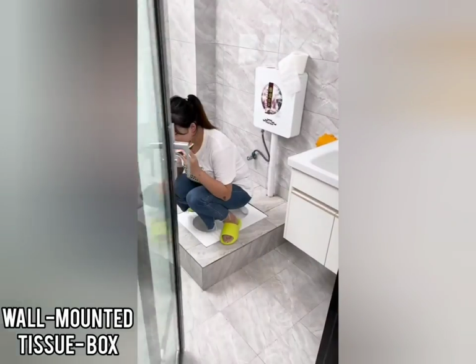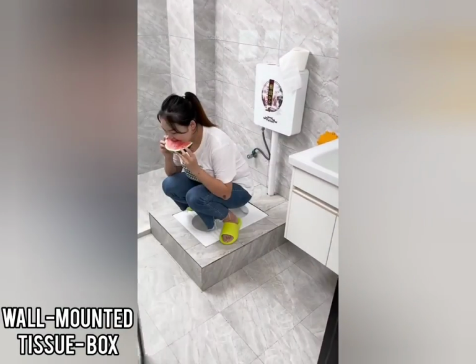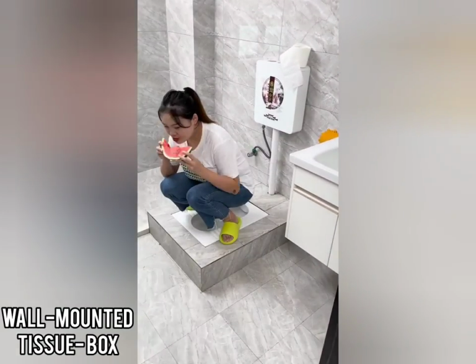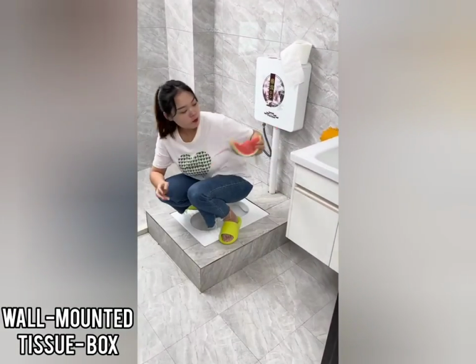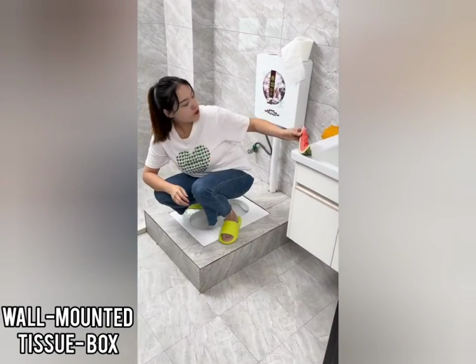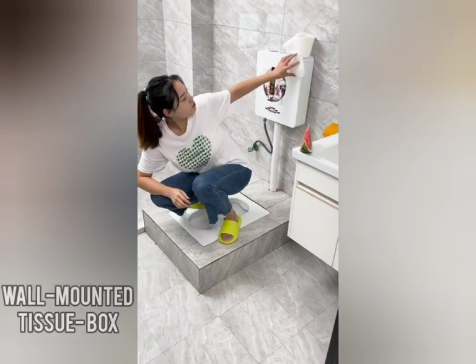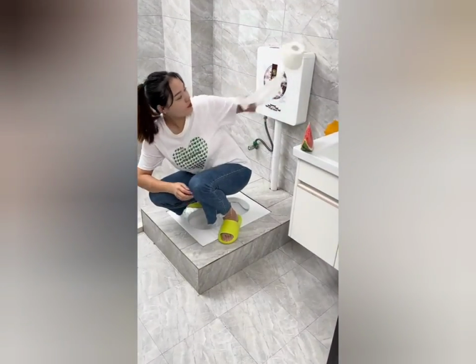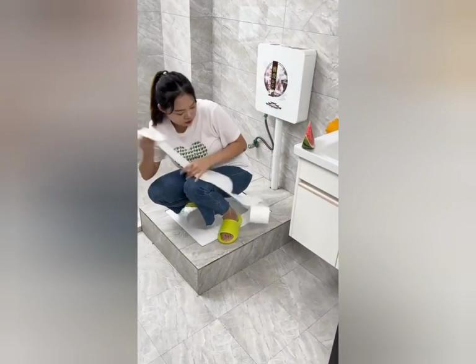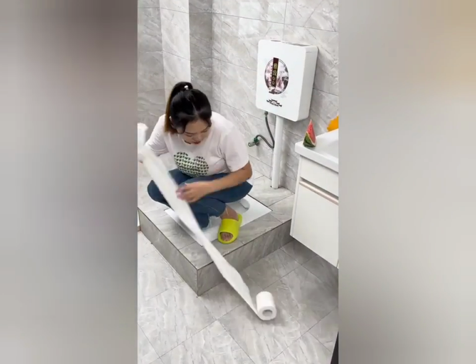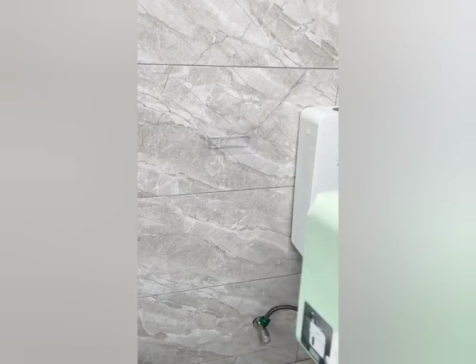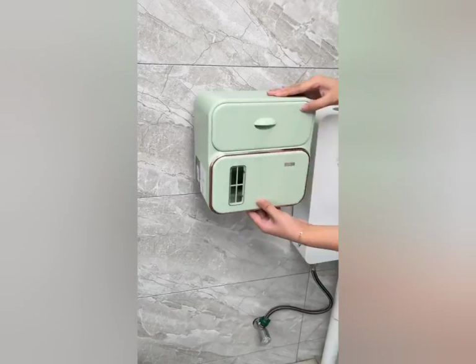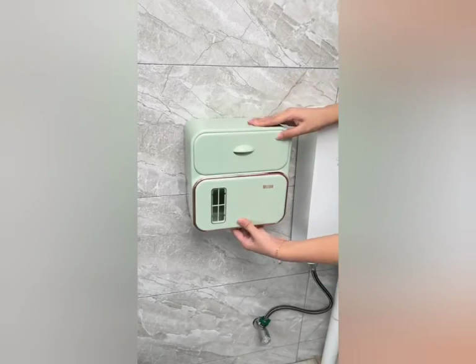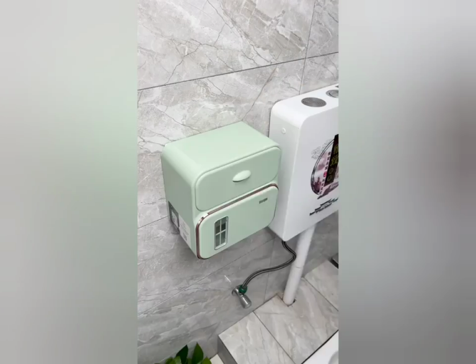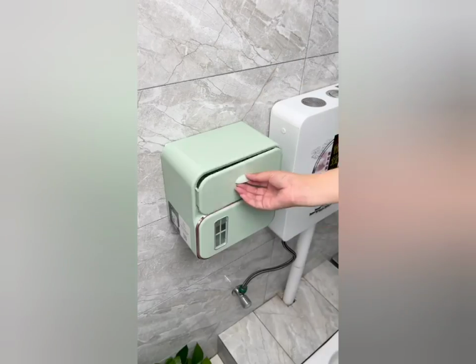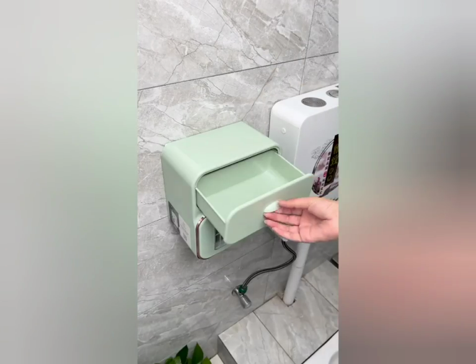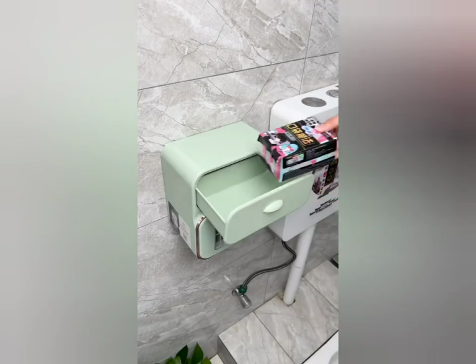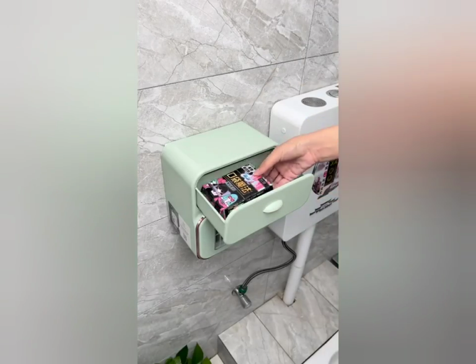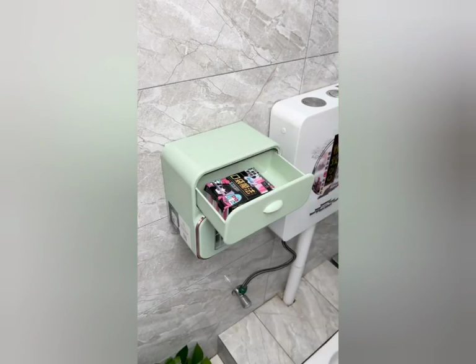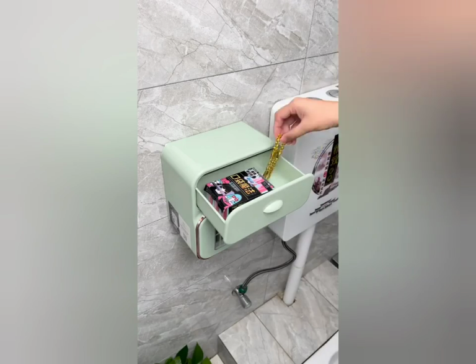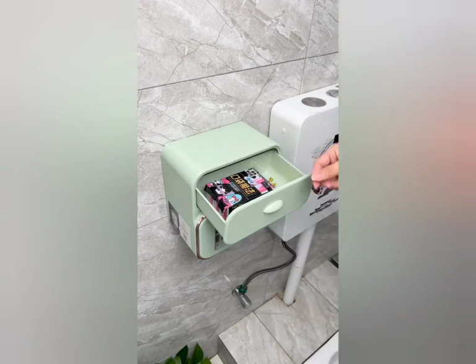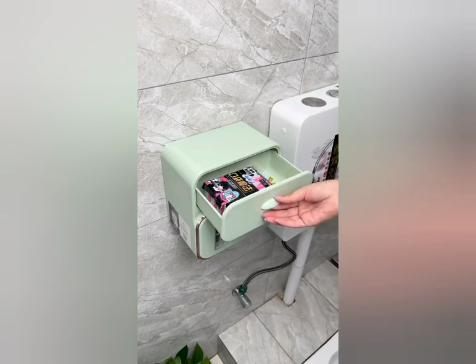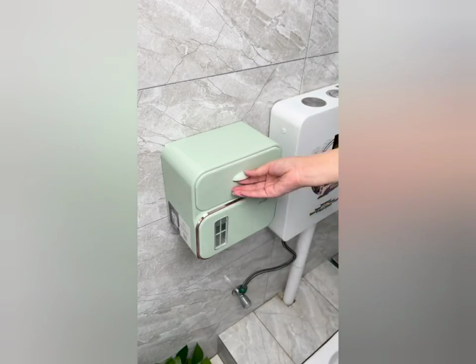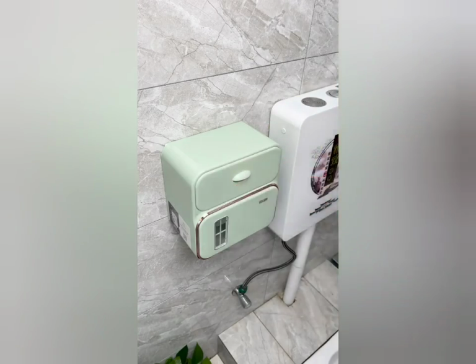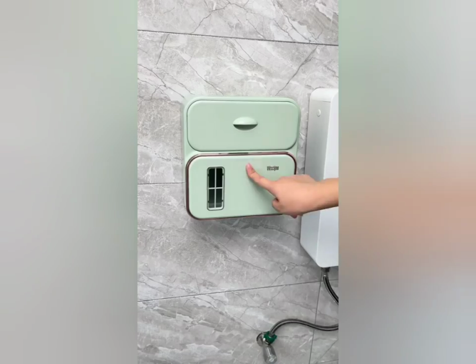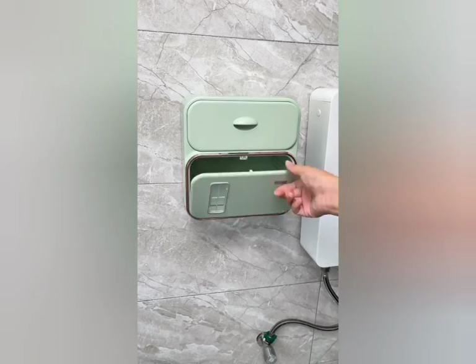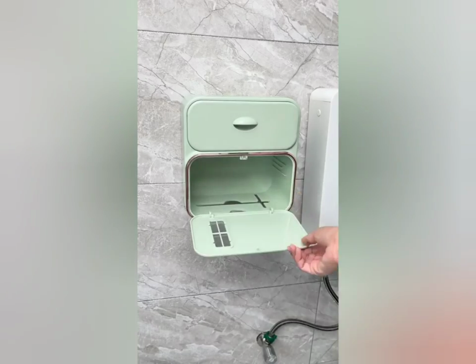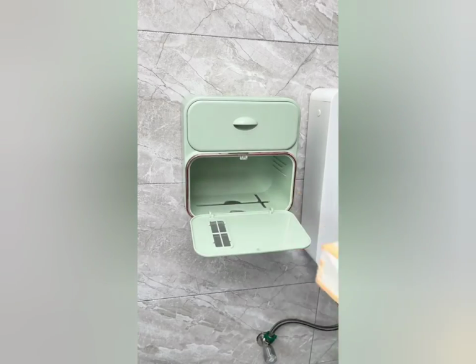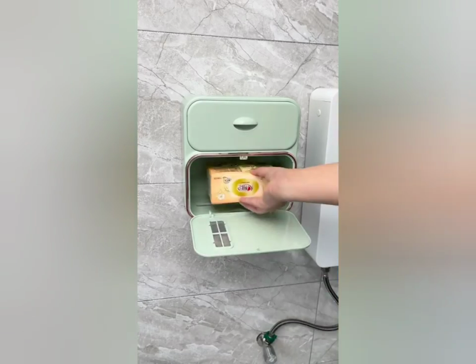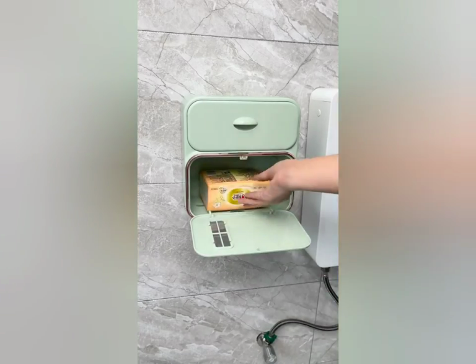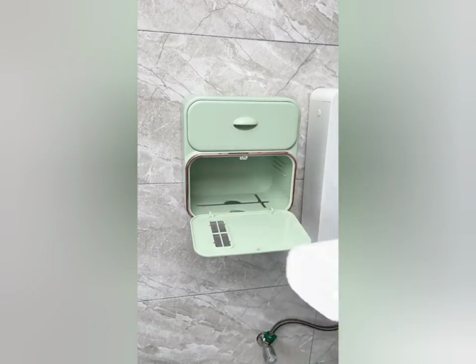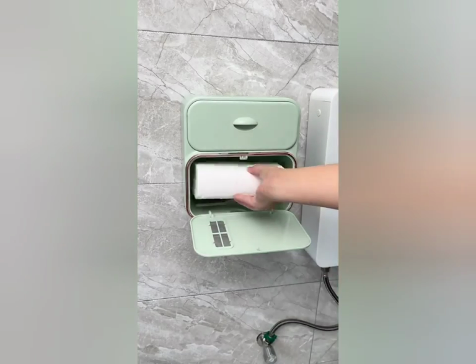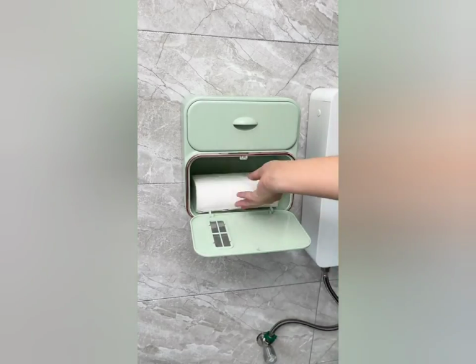This is a wall-mounted tissue box with no-punch installation. It can be easily mounted and also comes with a small drawer on it.